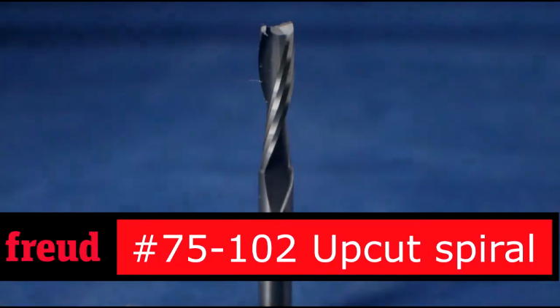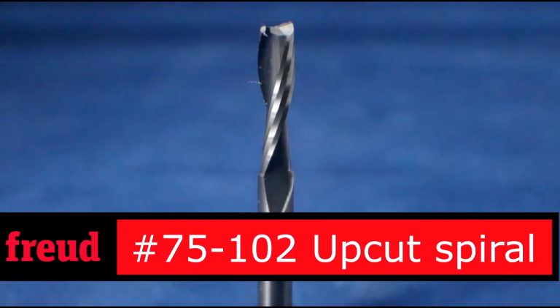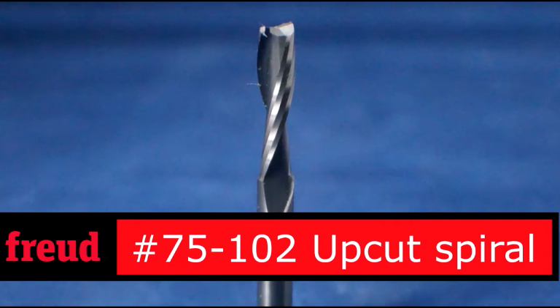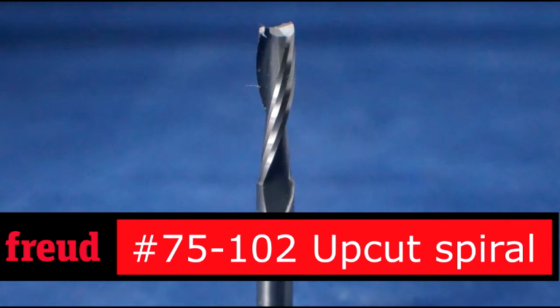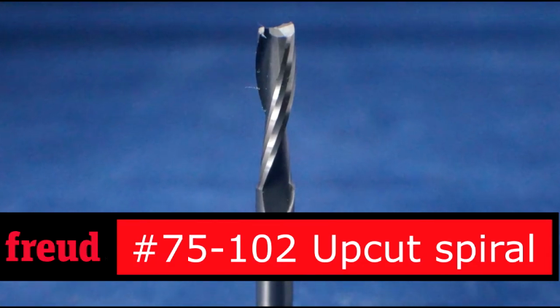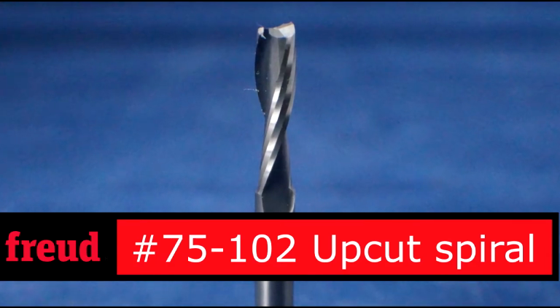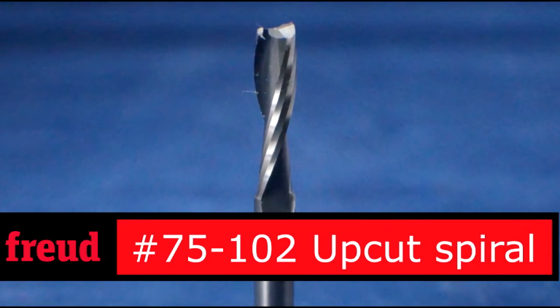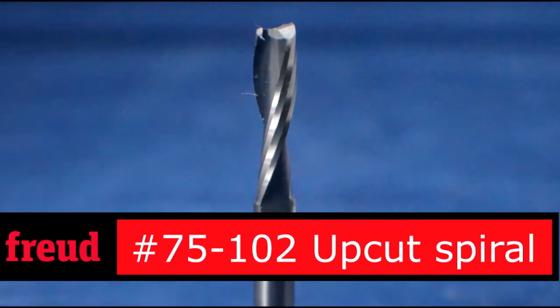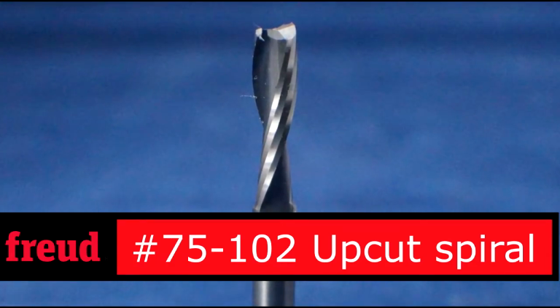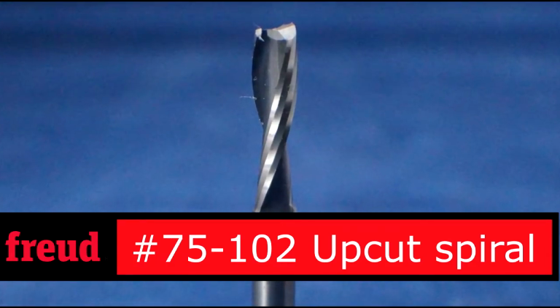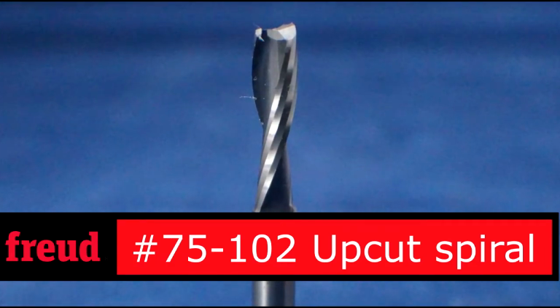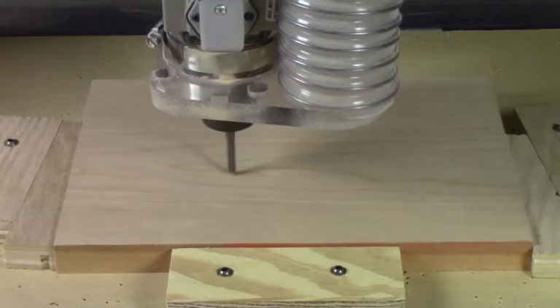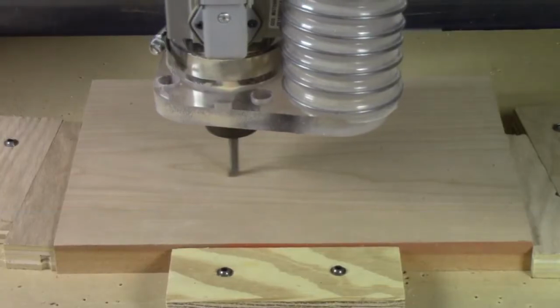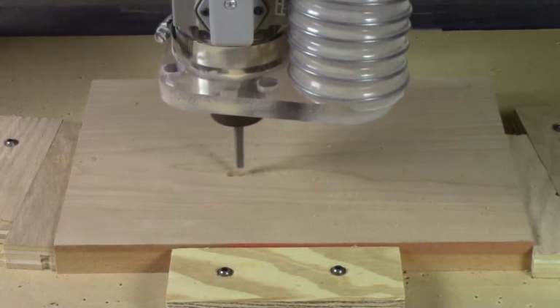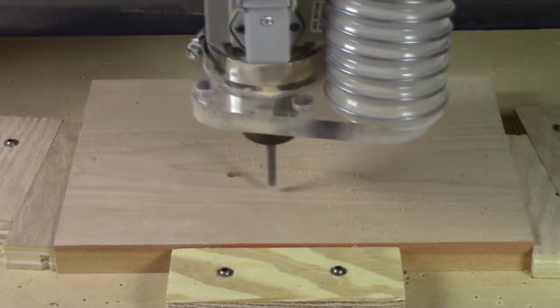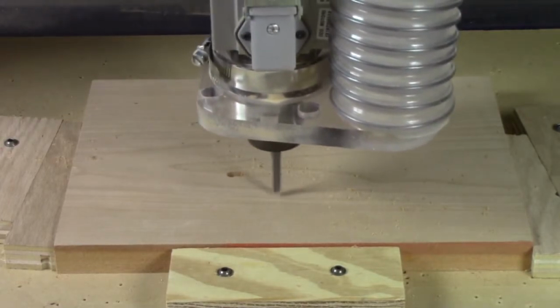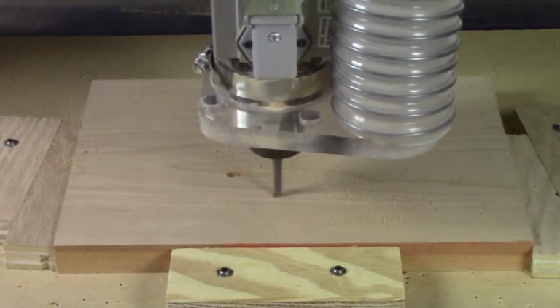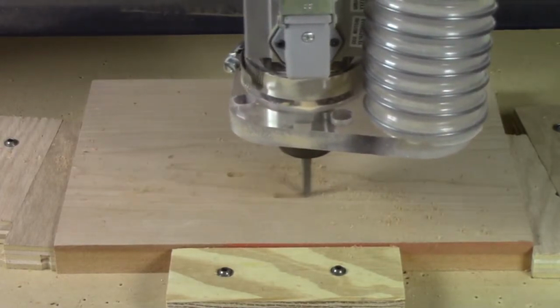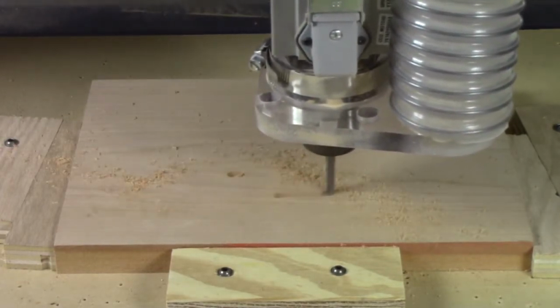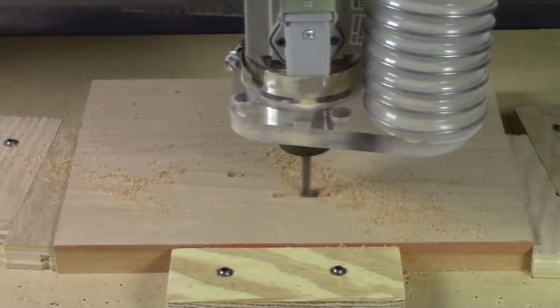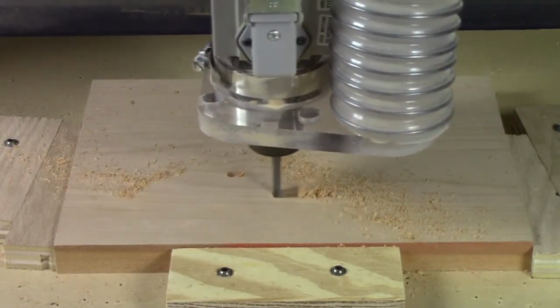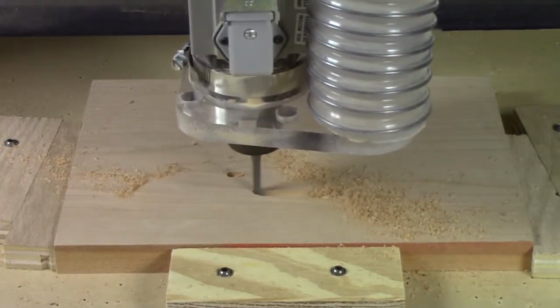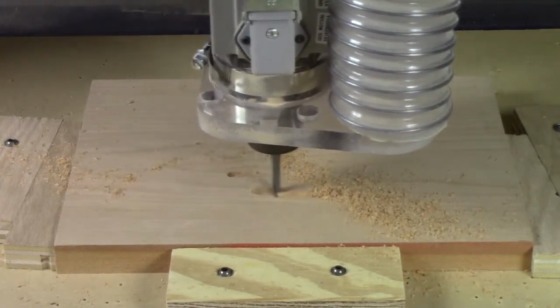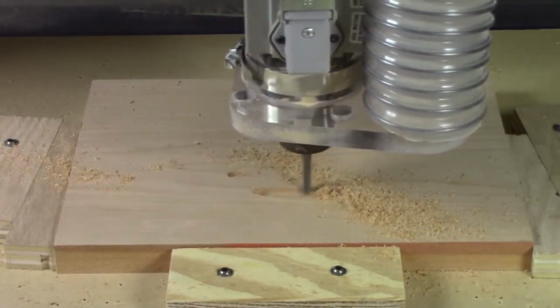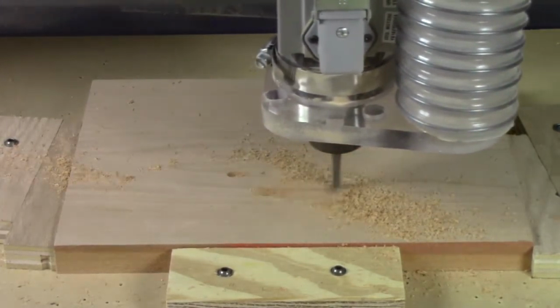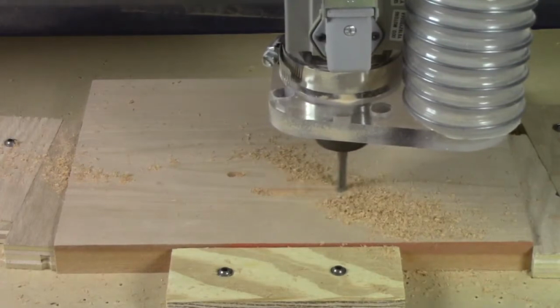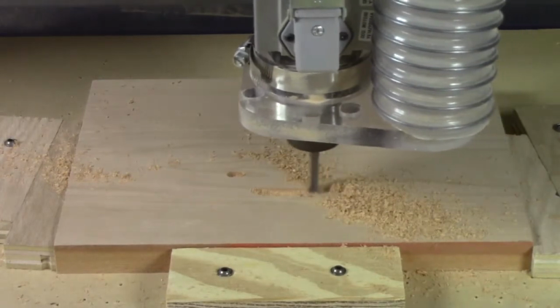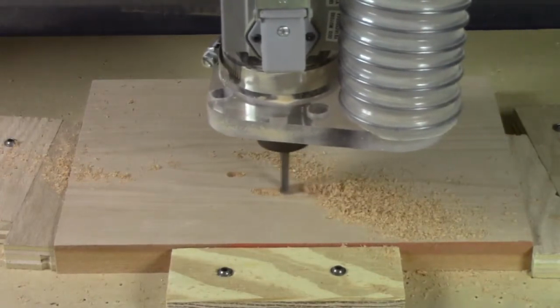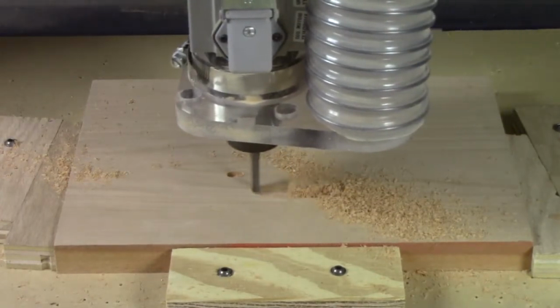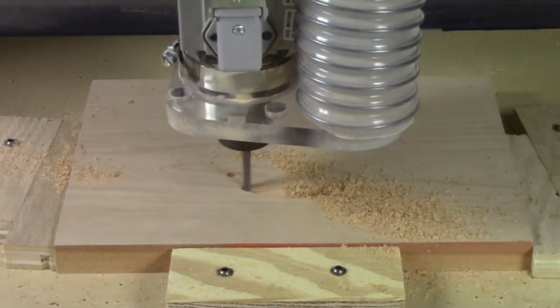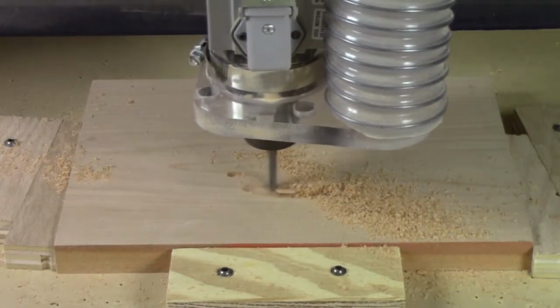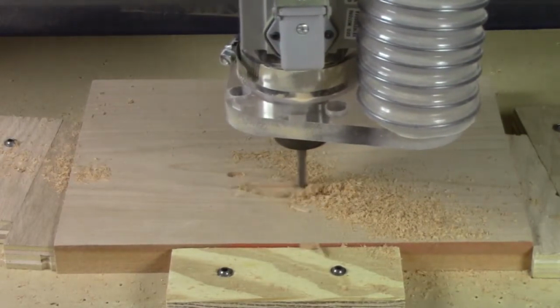One of the cooler and more fun things you can do with the CNC are pretty intricate carvings. The work always starts with a roughing pass. This eliminates a lot of the waste from the cut, making things easier for the detail bit that will follow.